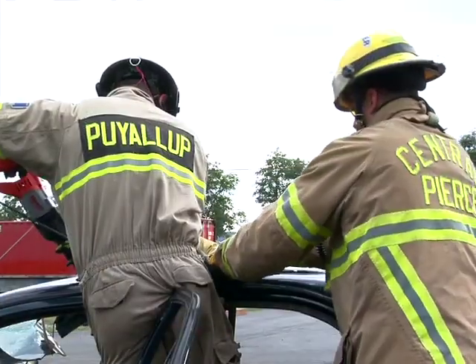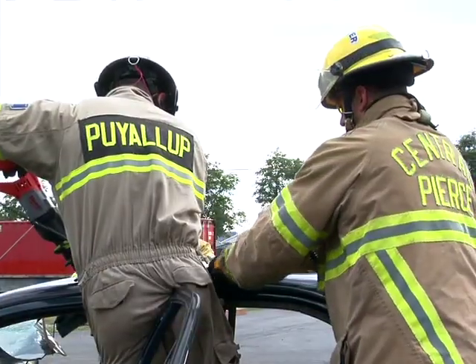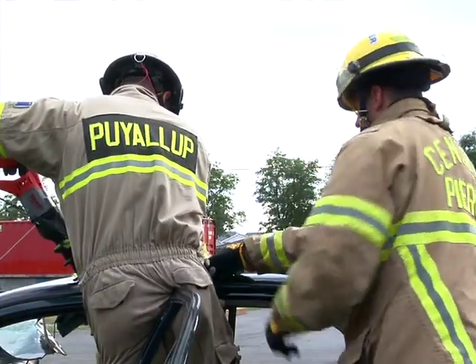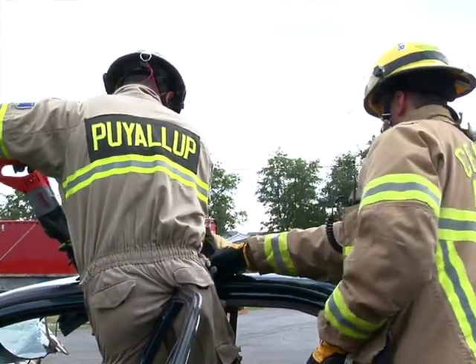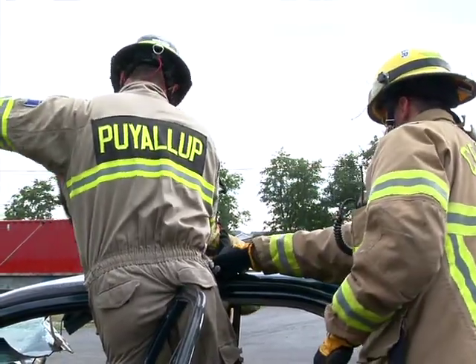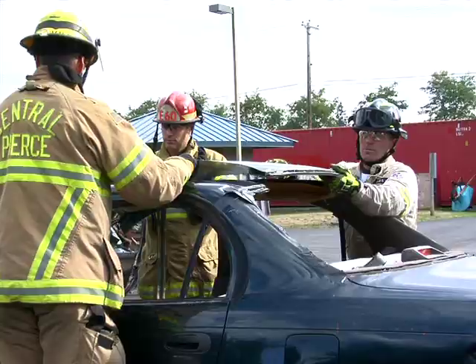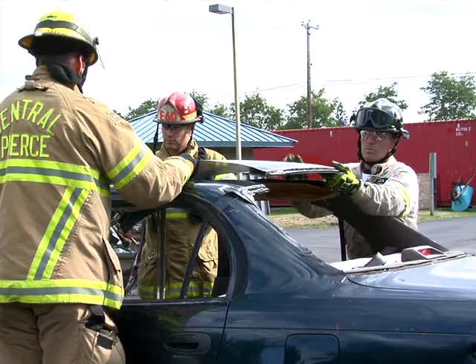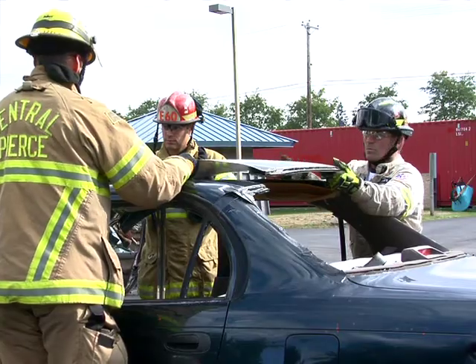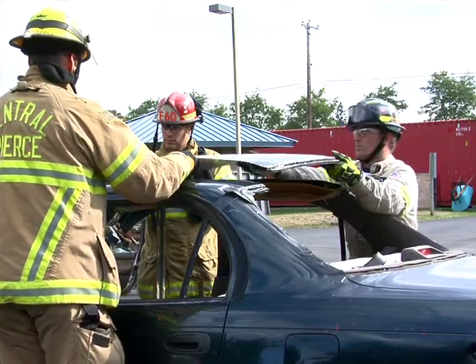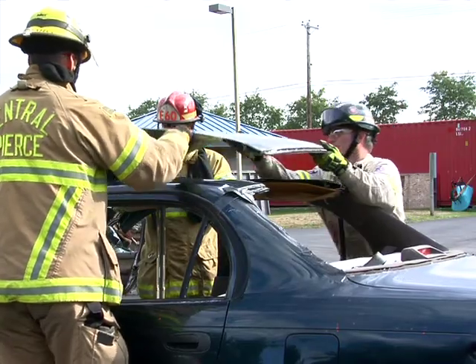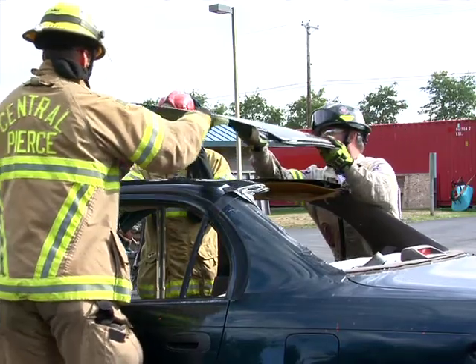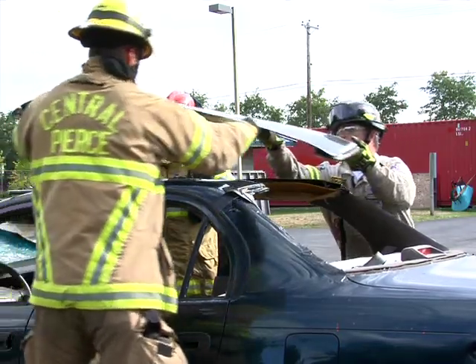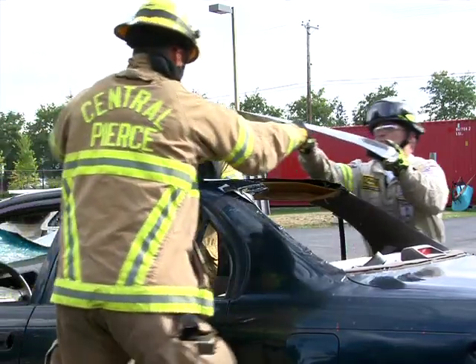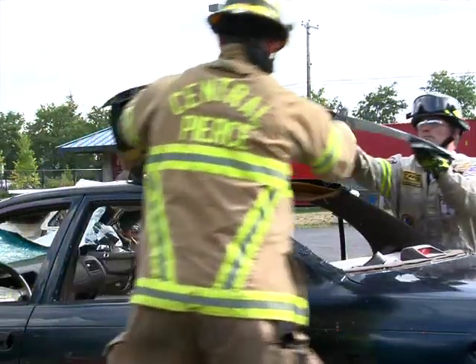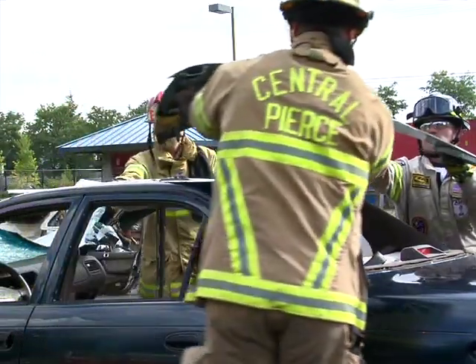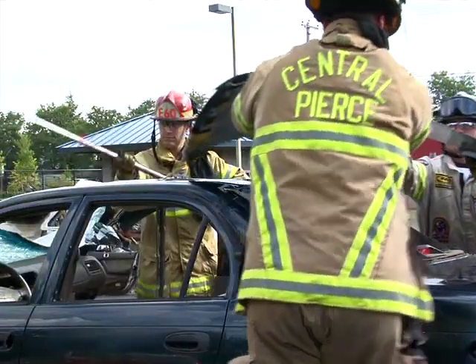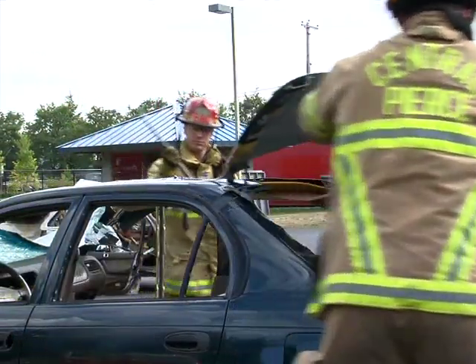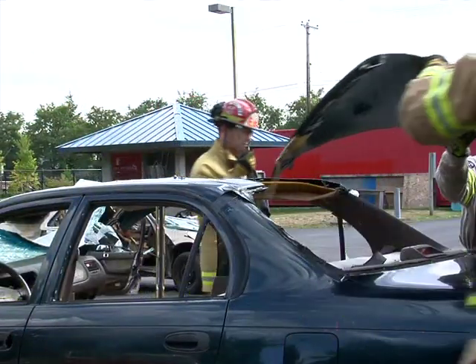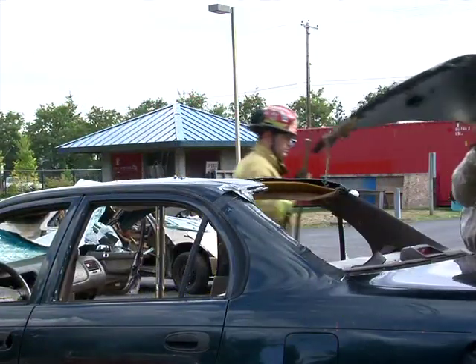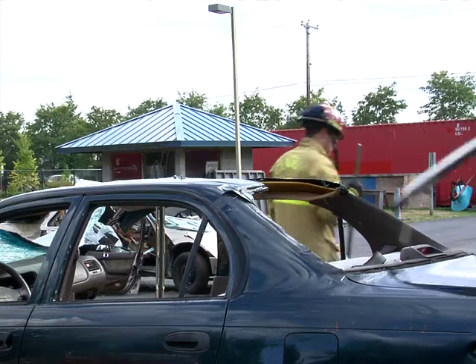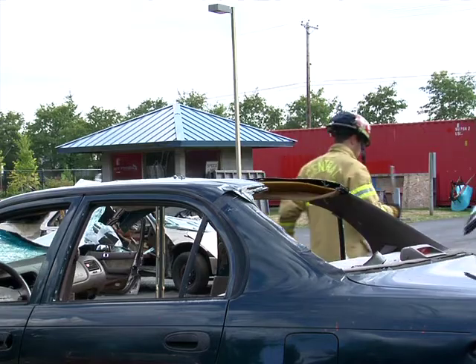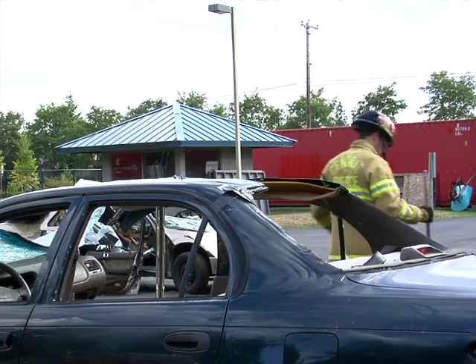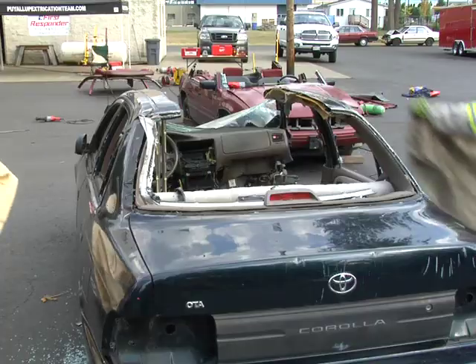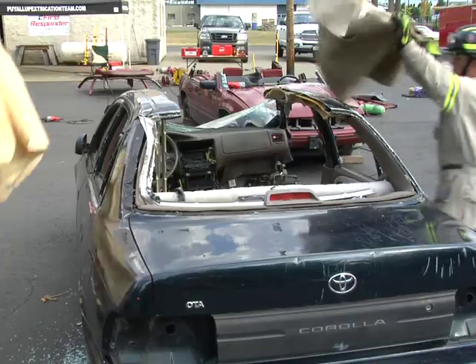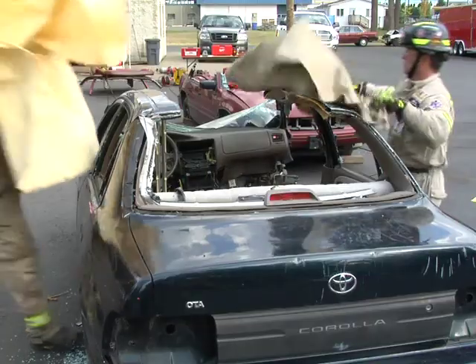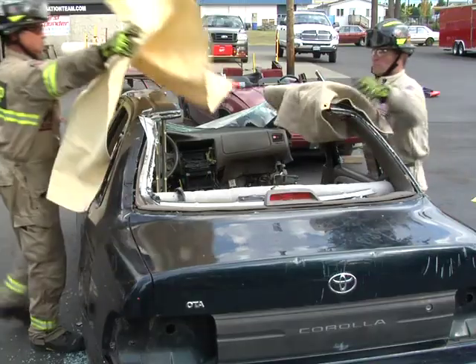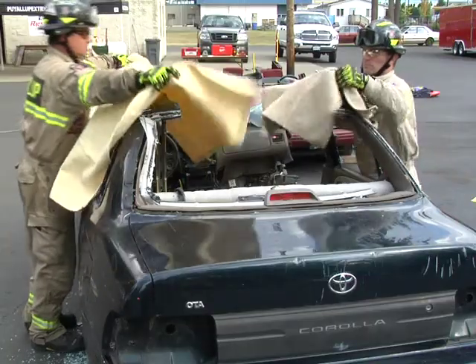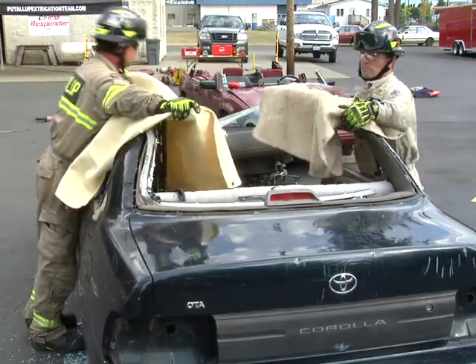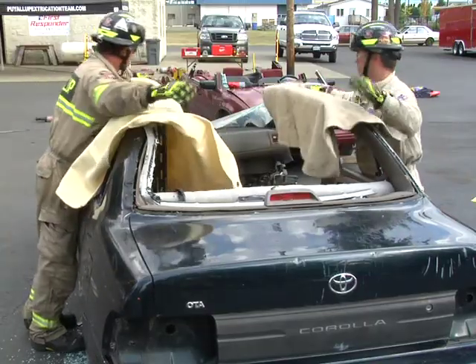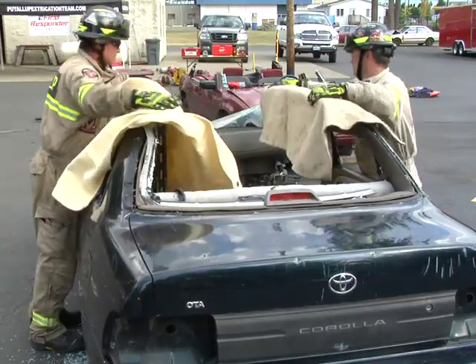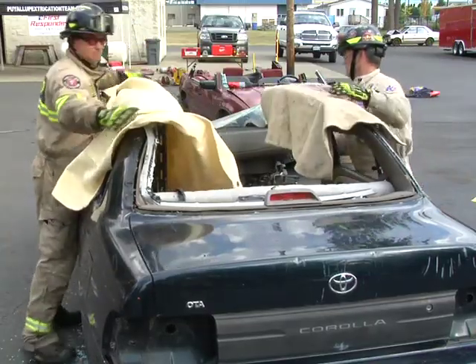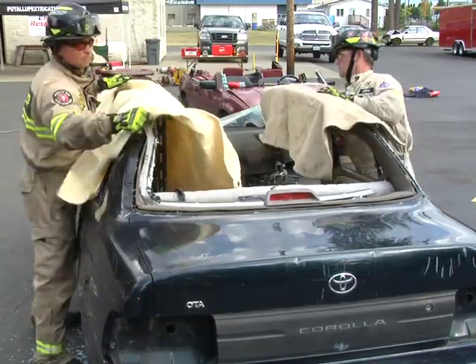The real power source in any extrication operation is you, coupled with your training and knowledge. The ability to use all the tools at your disposal is critical to the success of your mission.